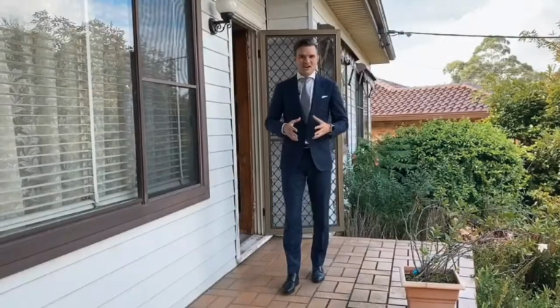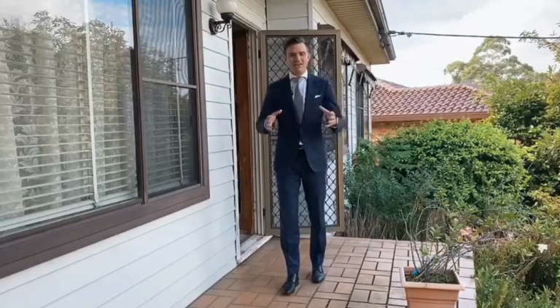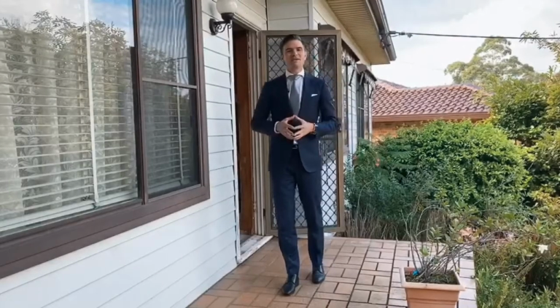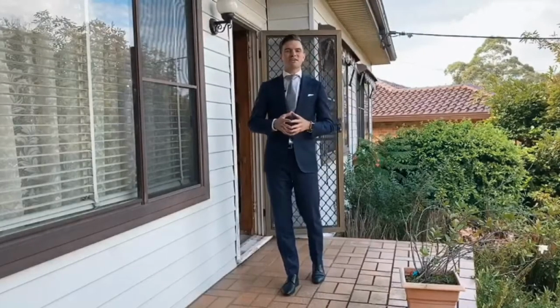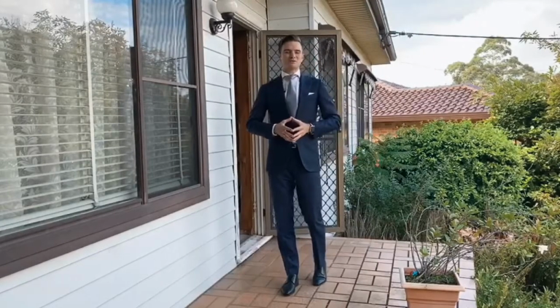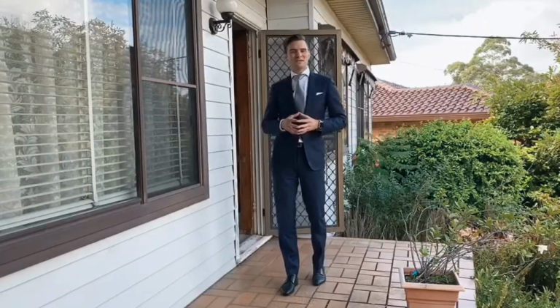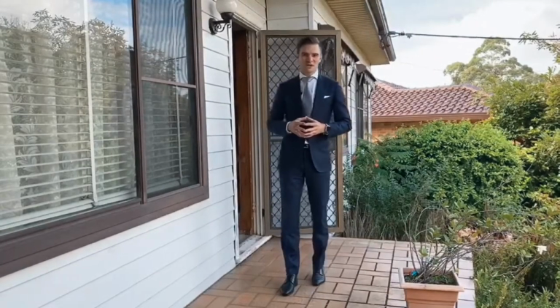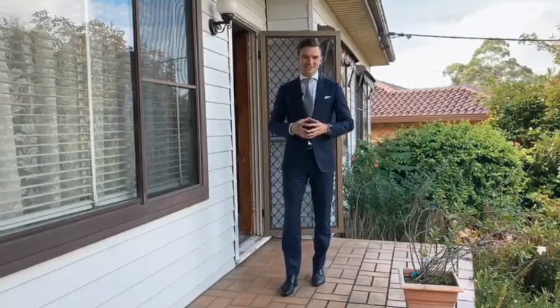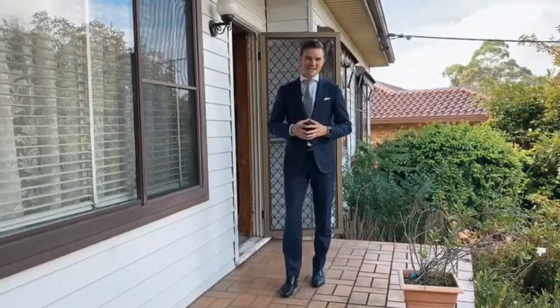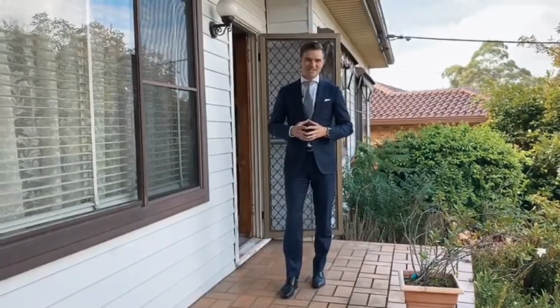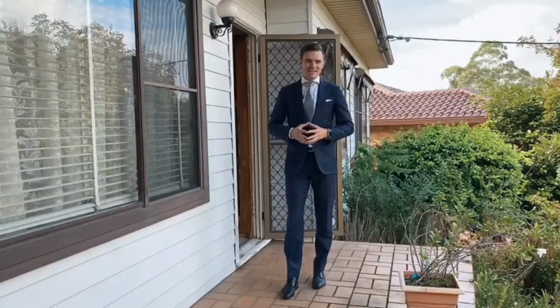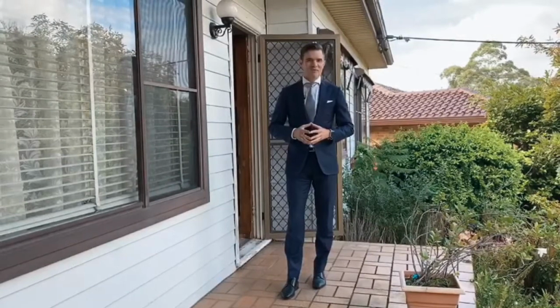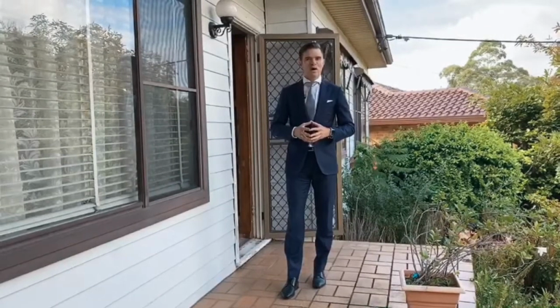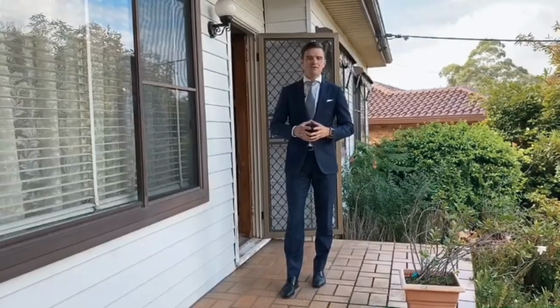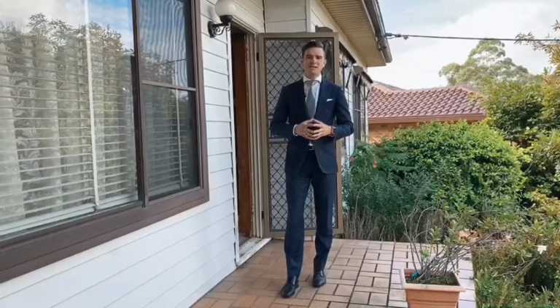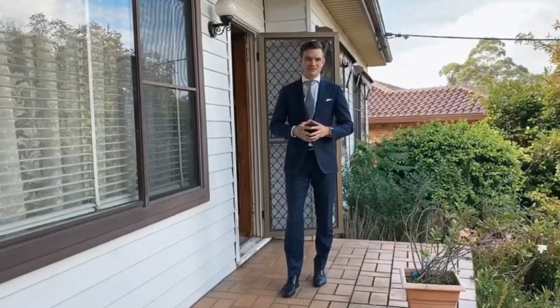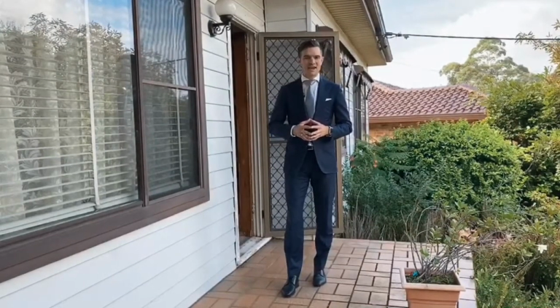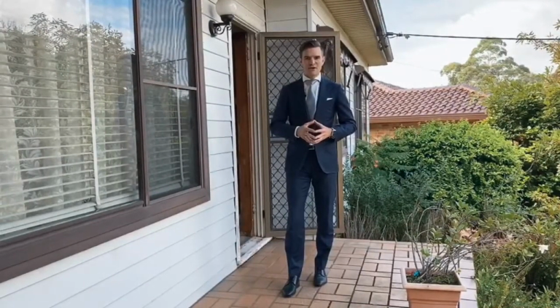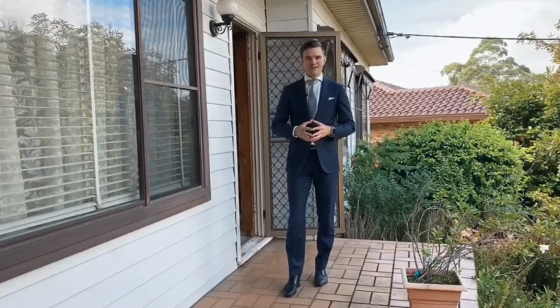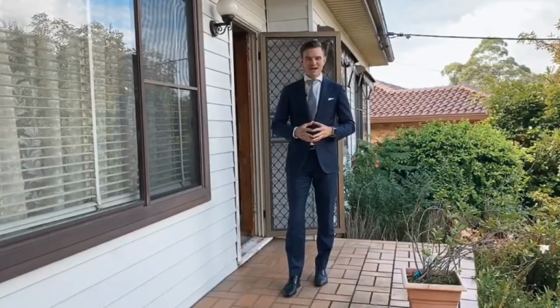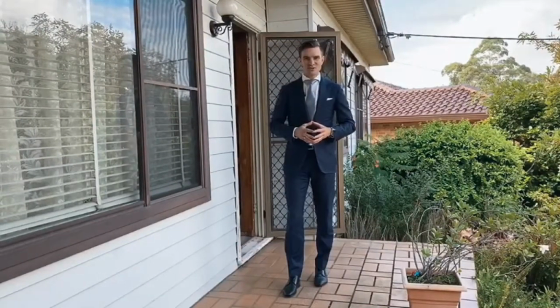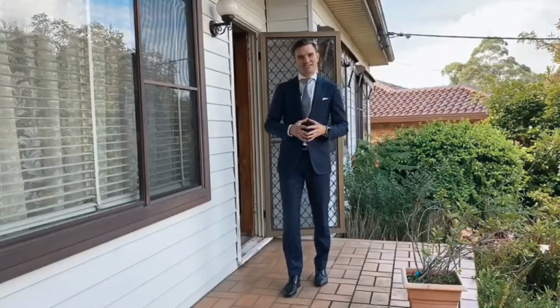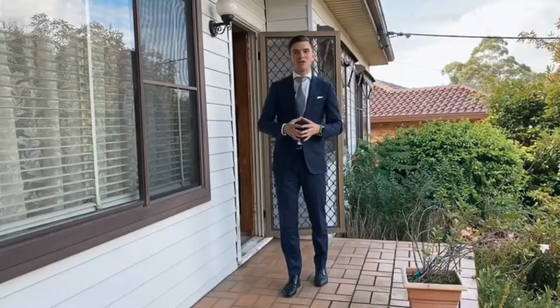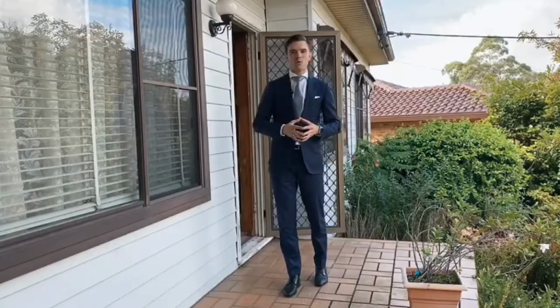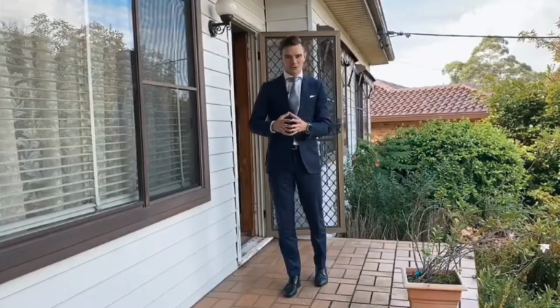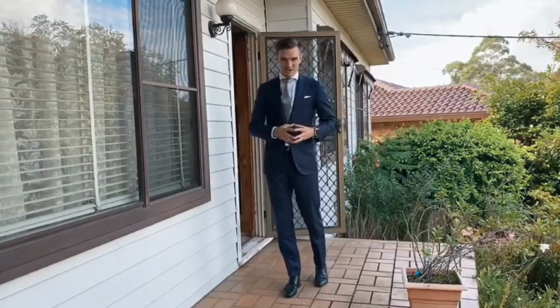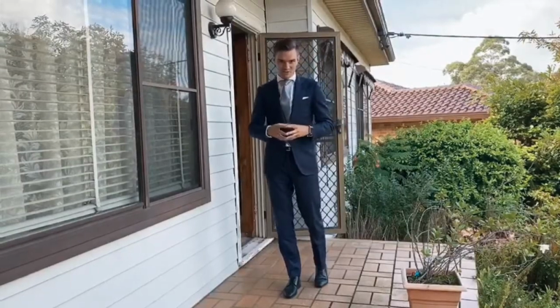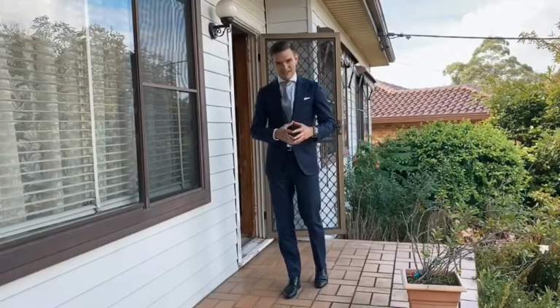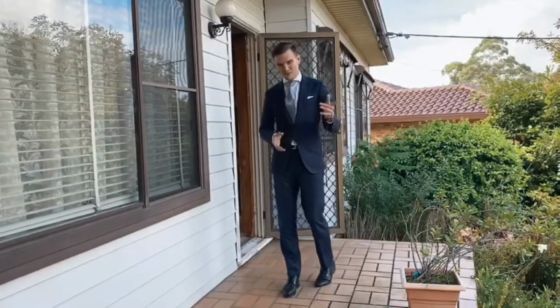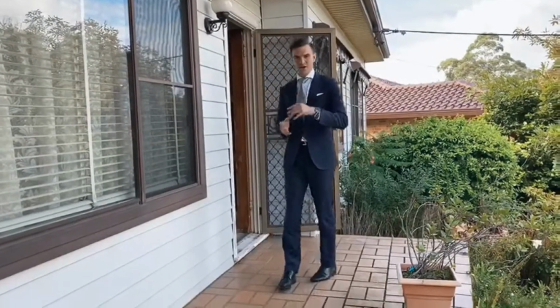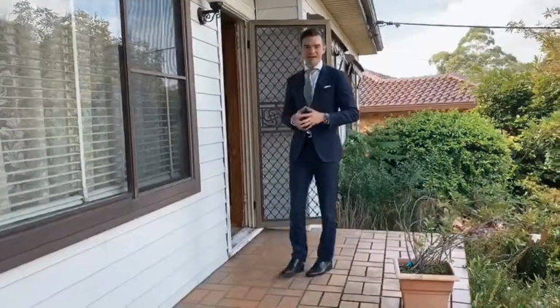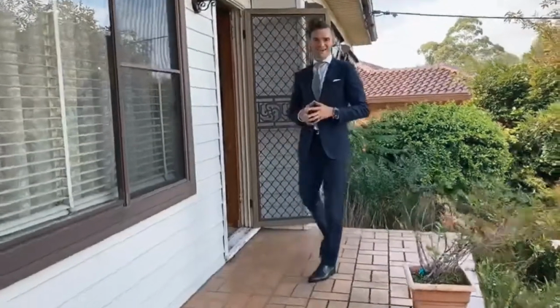Hi there, I'm Cameron Nichols from Nichols & Co Estate Agents. Today we're at 127 Kent Road, Marsfield. I'm going to take you on a walkthrough of this property, so if you want to follow me inside, we'll have a look around.